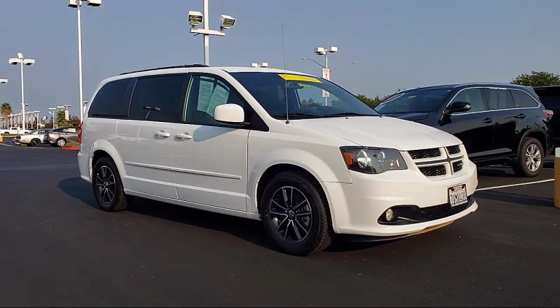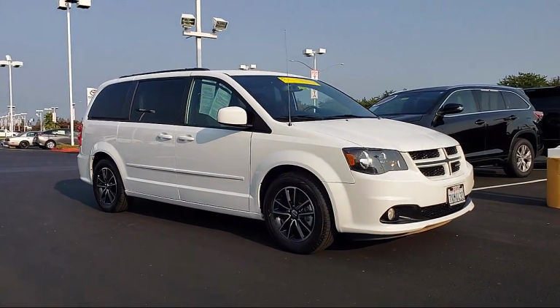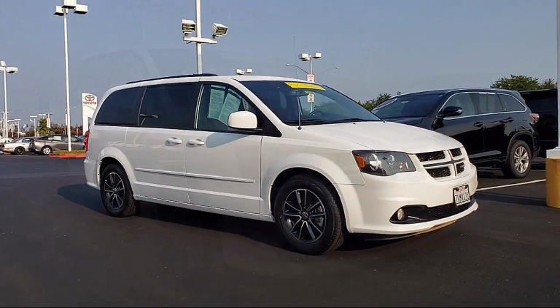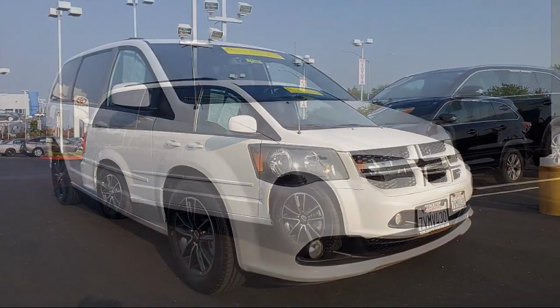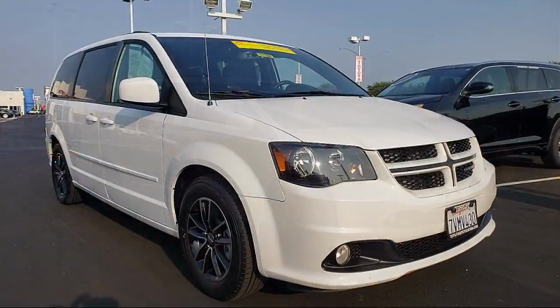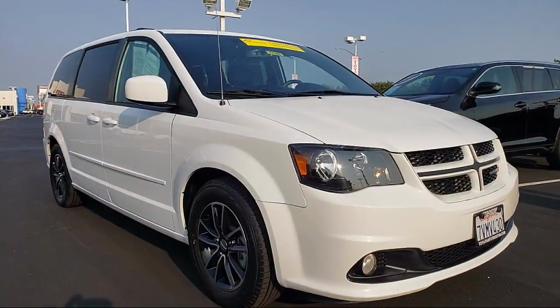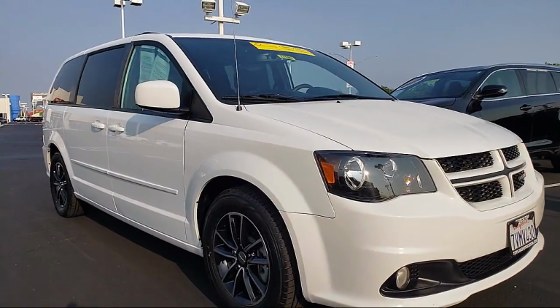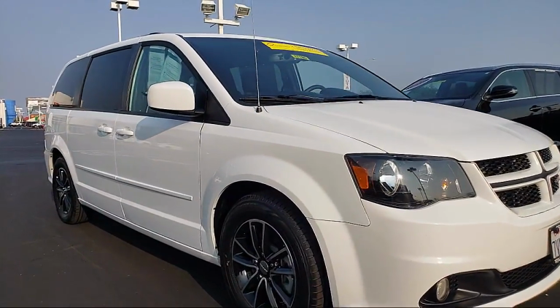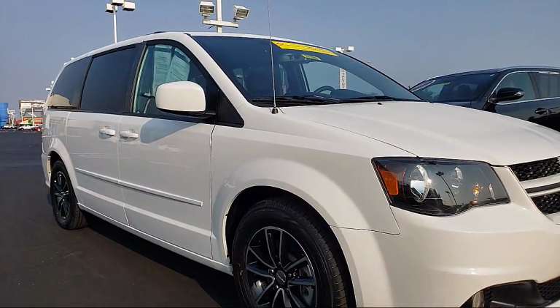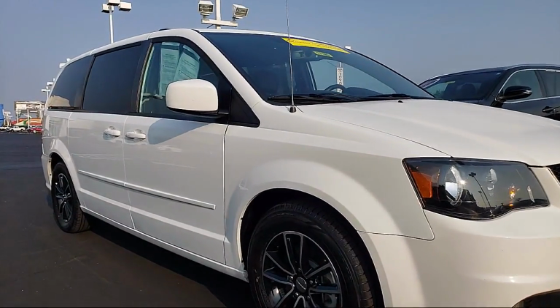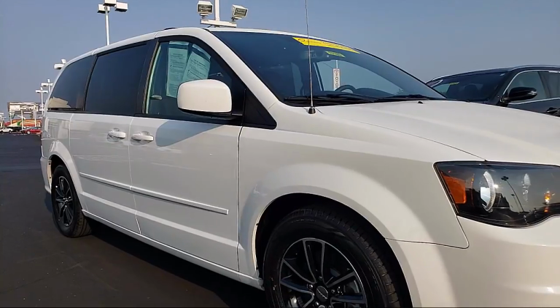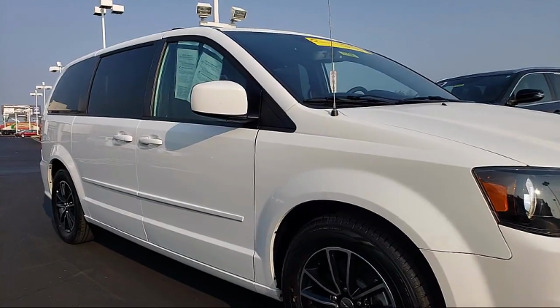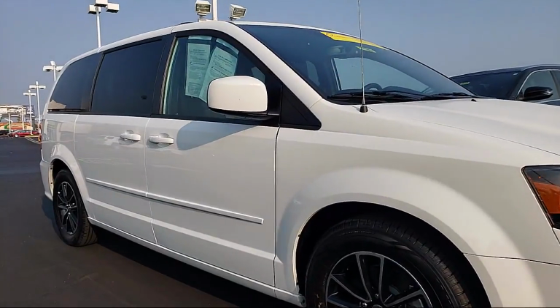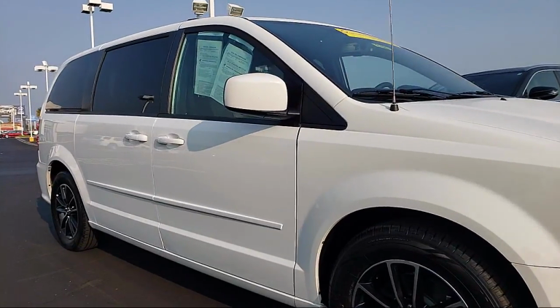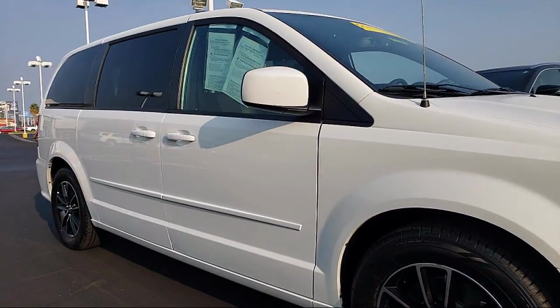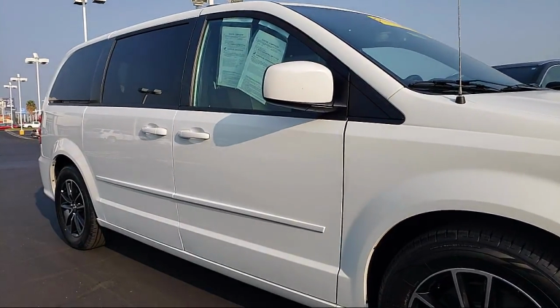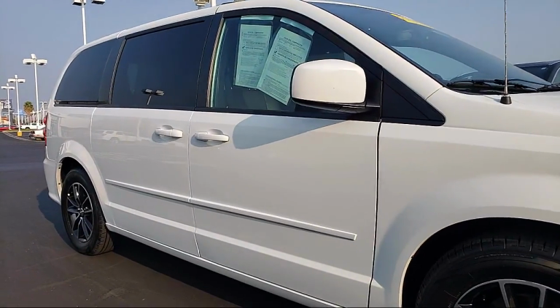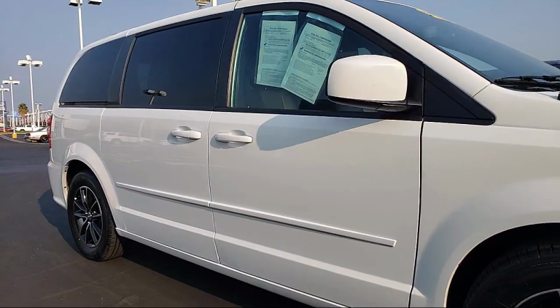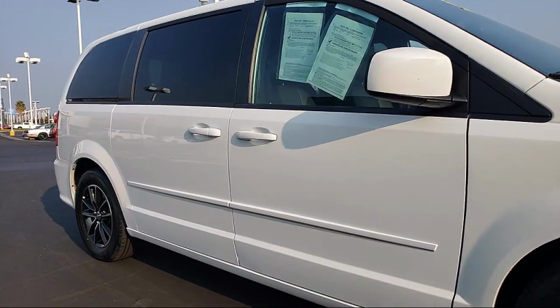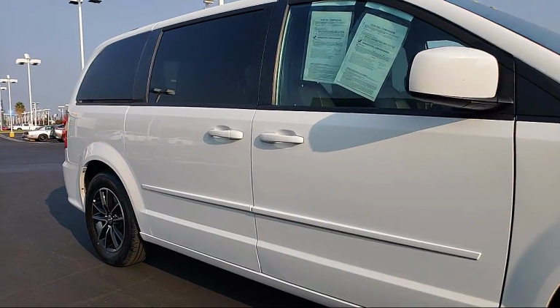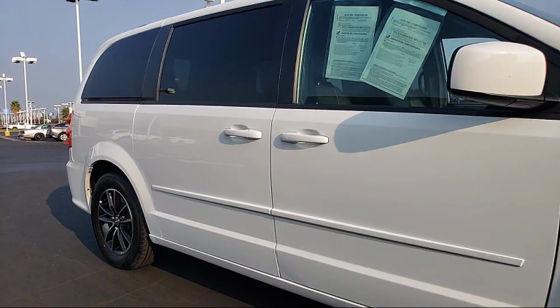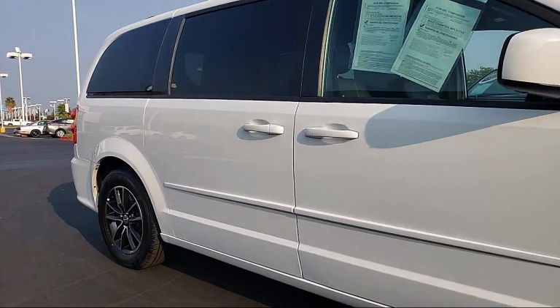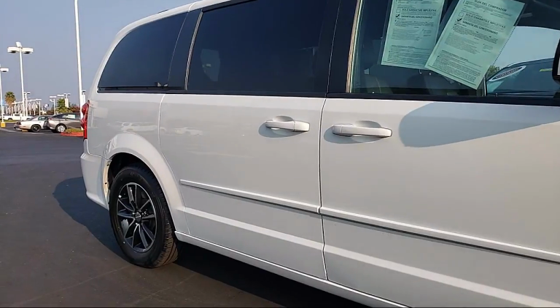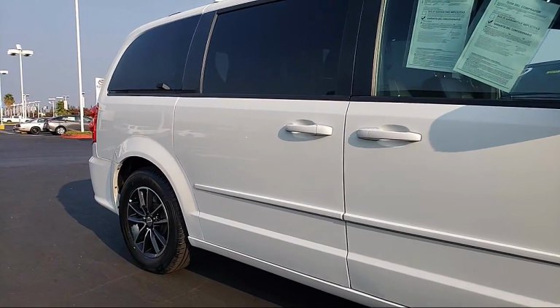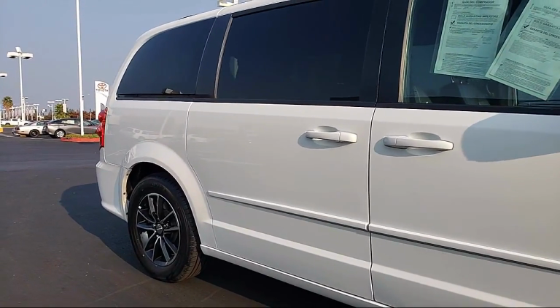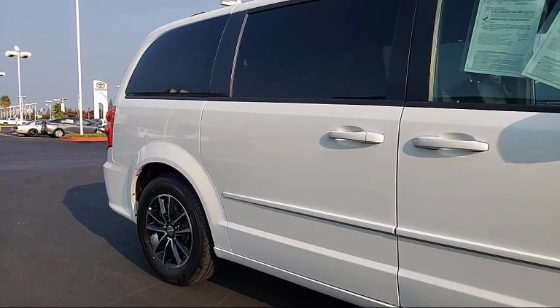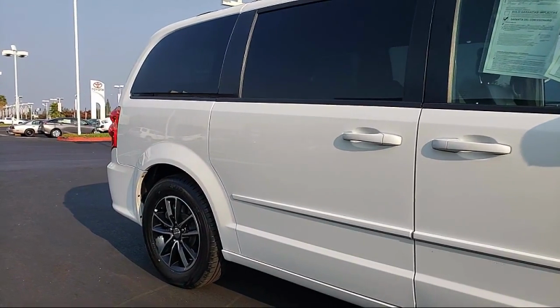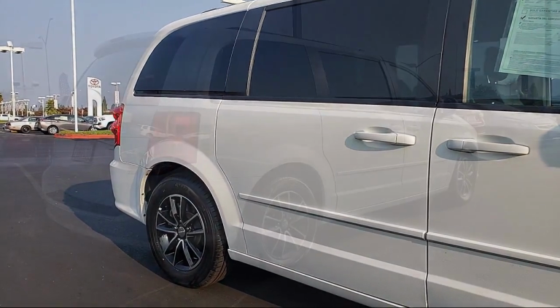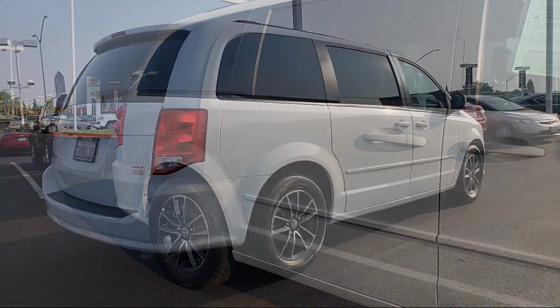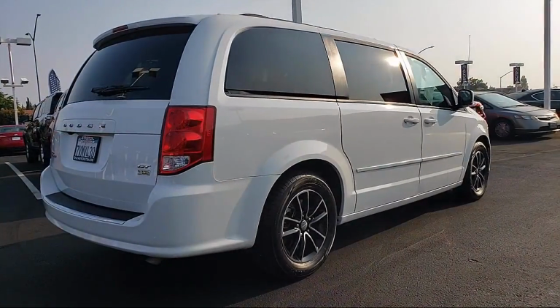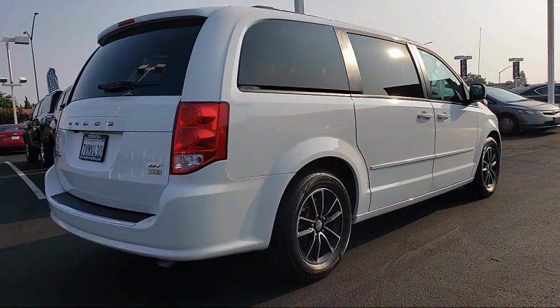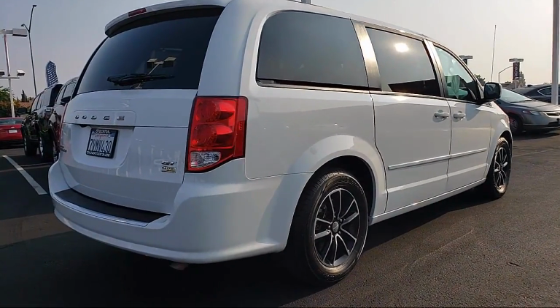Performance suspension, heated front seats, third row seating, park view rear backup camera, Garmin navigation system, and Sirius XM satellite radio with five-year Sirius XM Travel Link service.